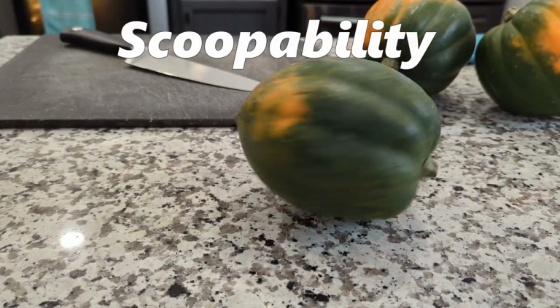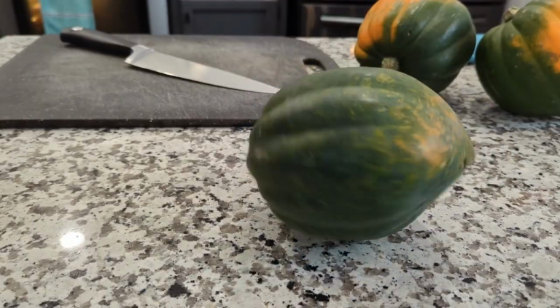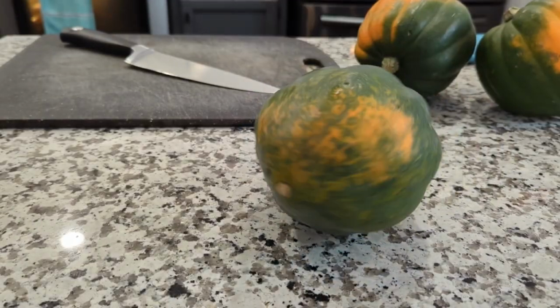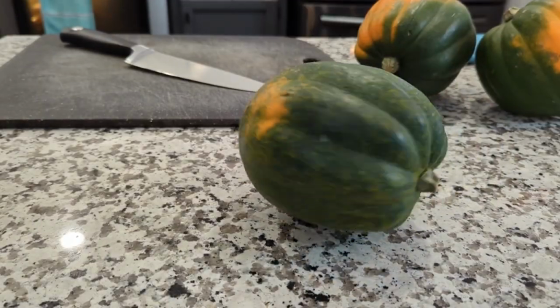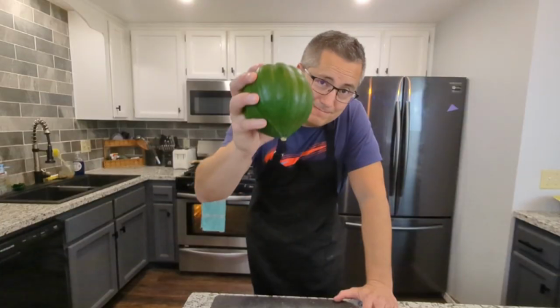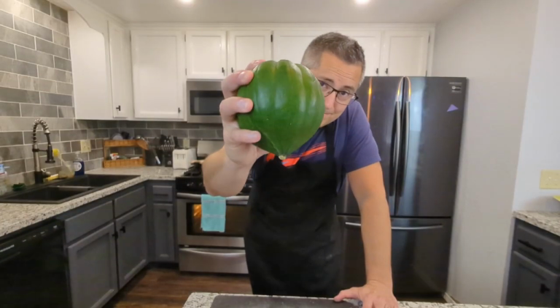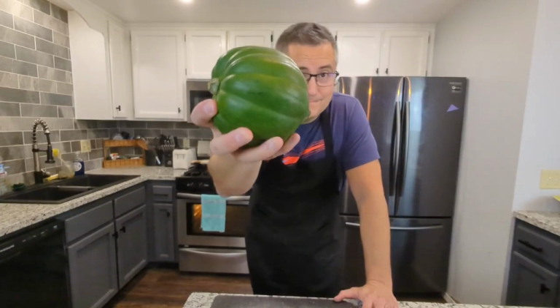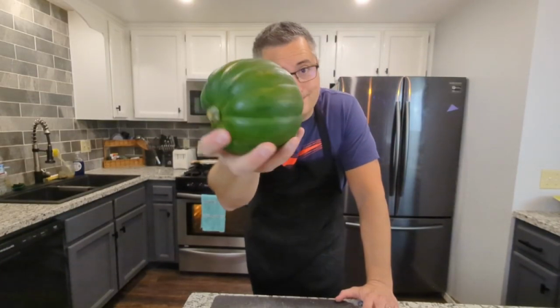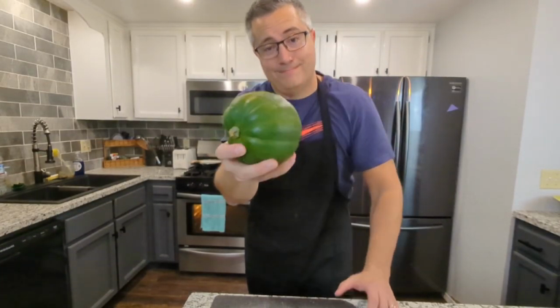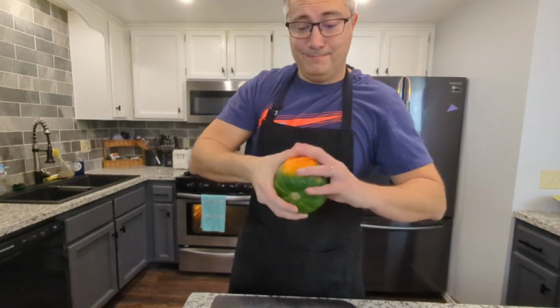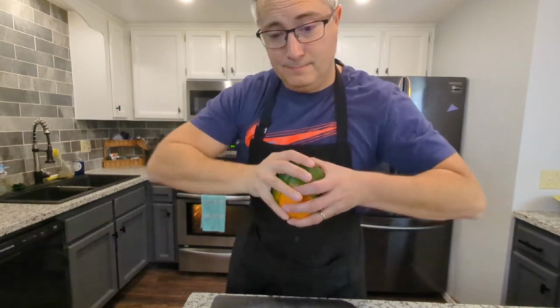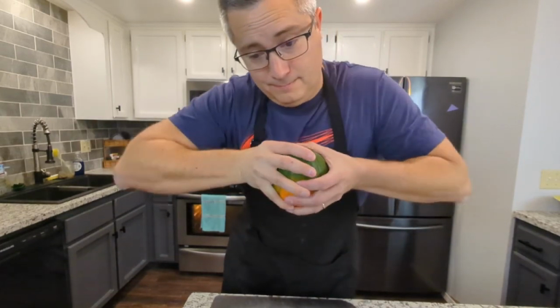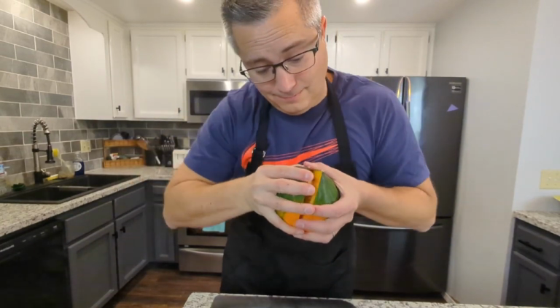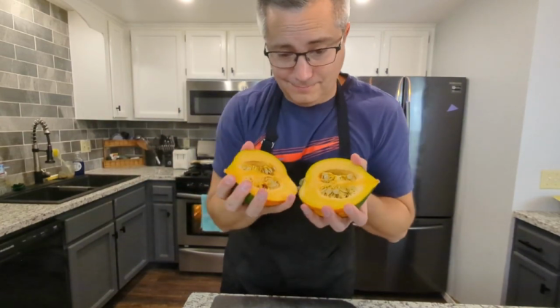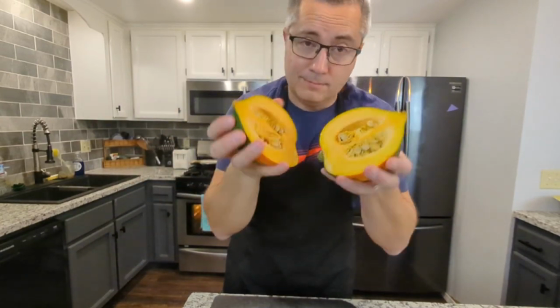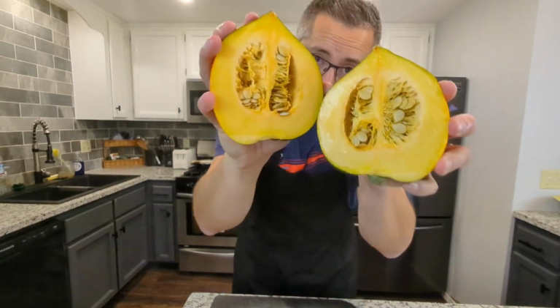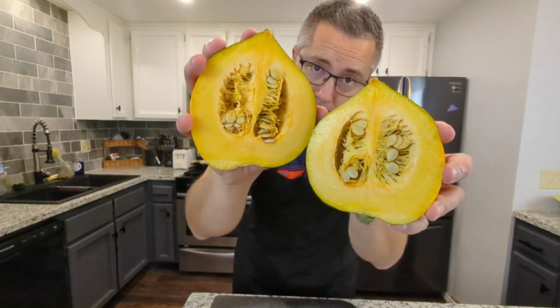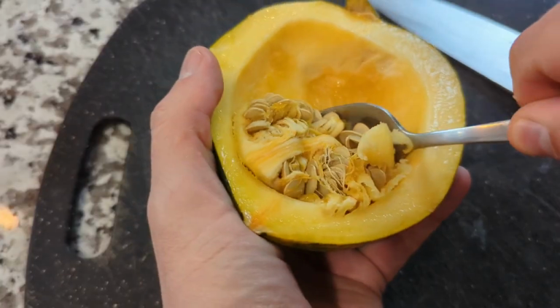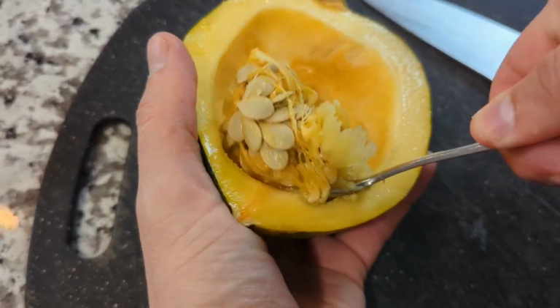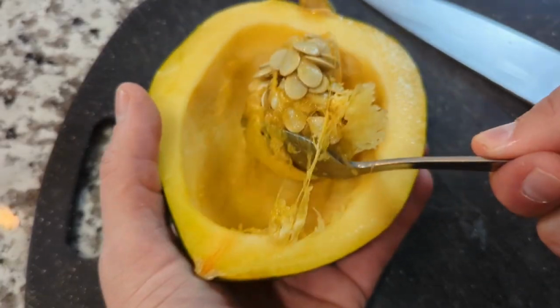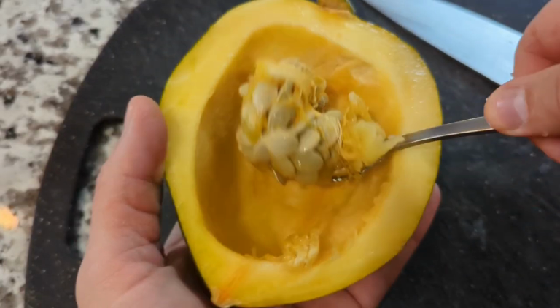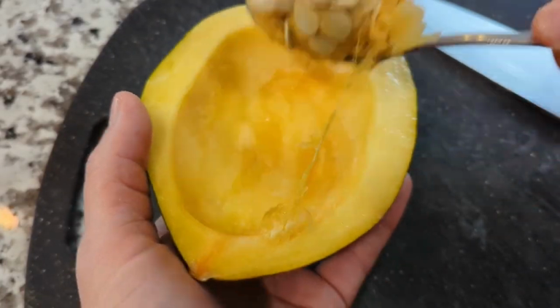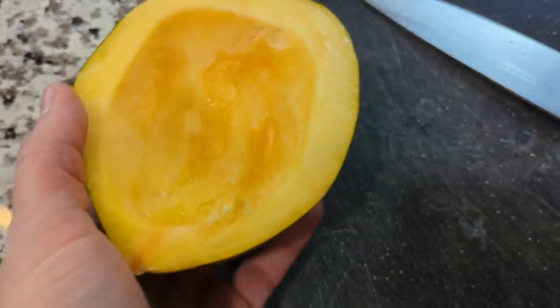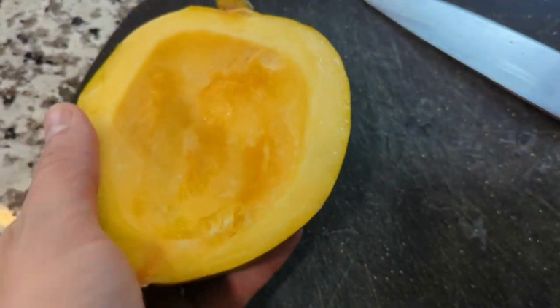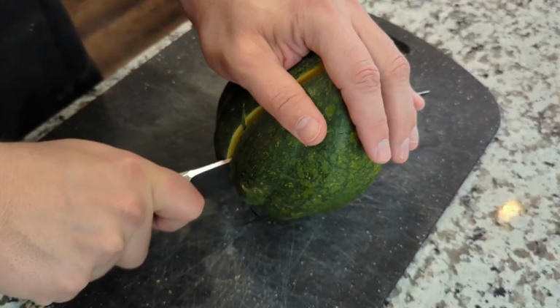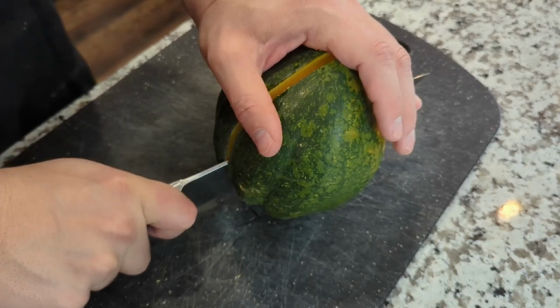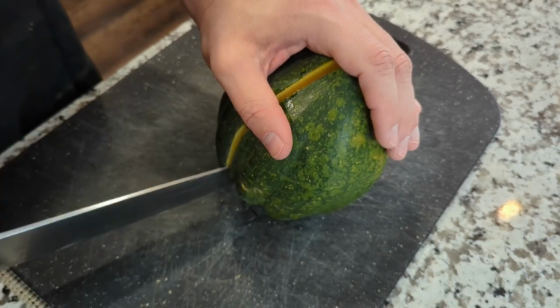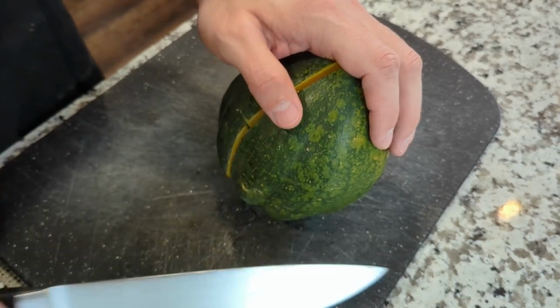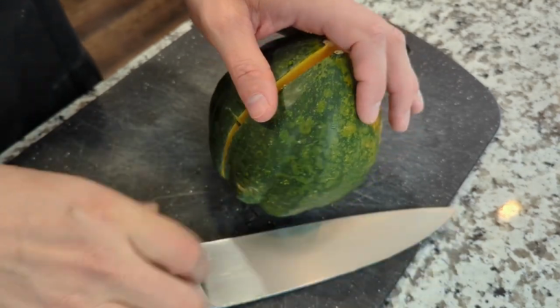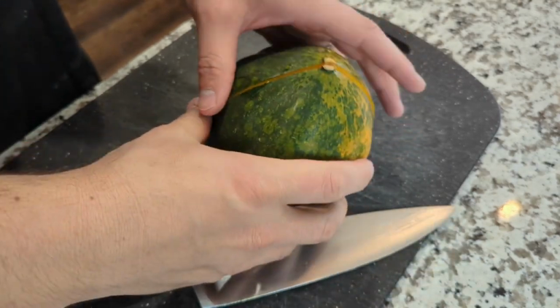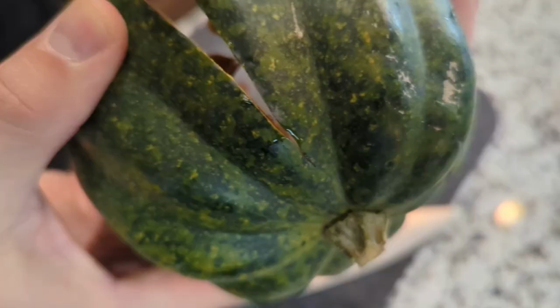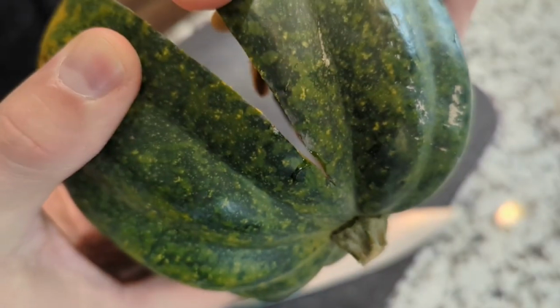So here's my tip: rip open the acorn squash with your bare hands. This makes the seeds easy to scoop out because they fear your strength. Alternatively, you could use a knife, because that's also scary.